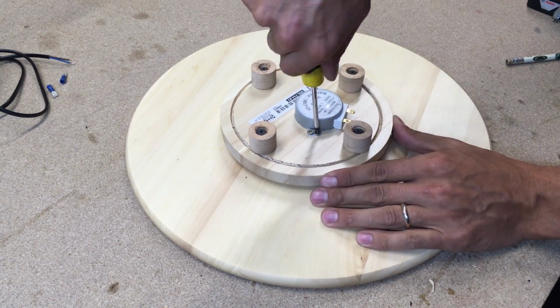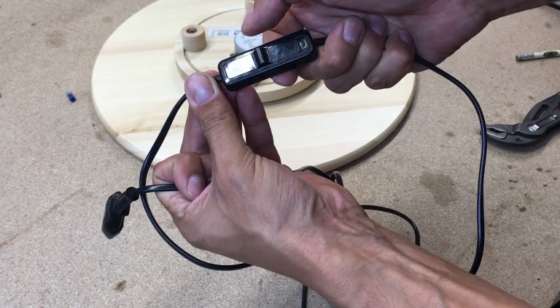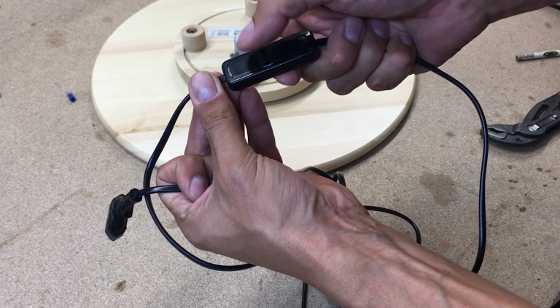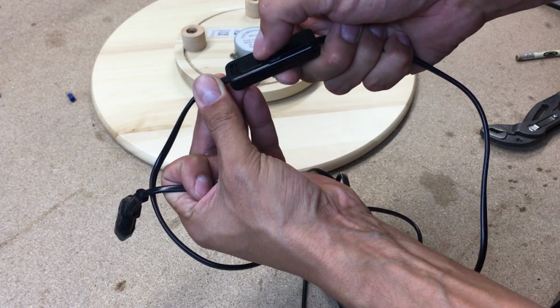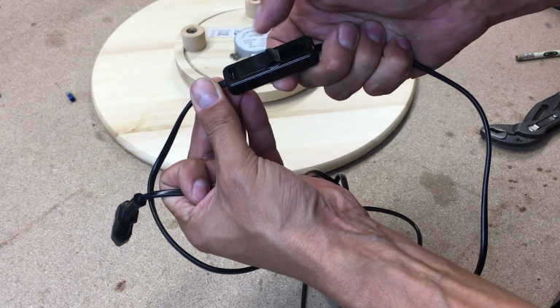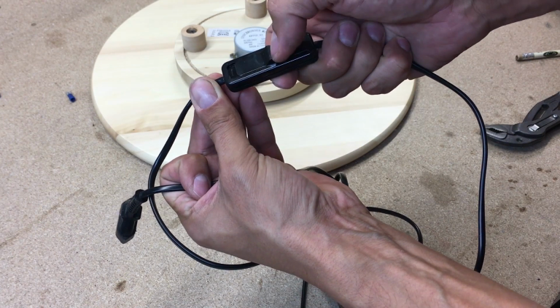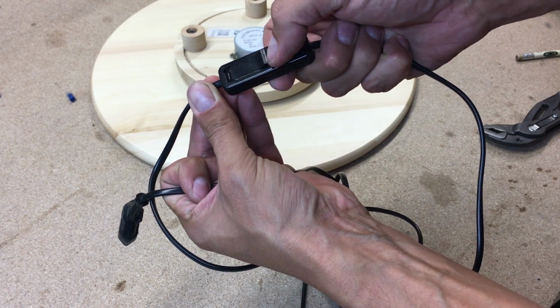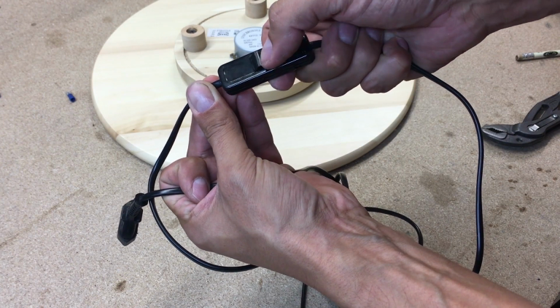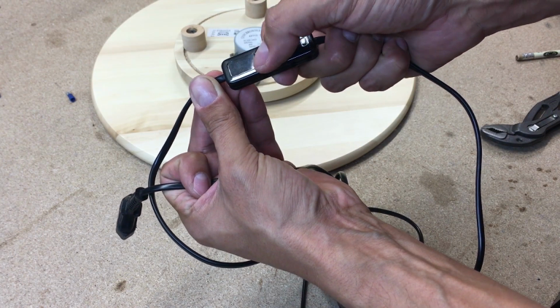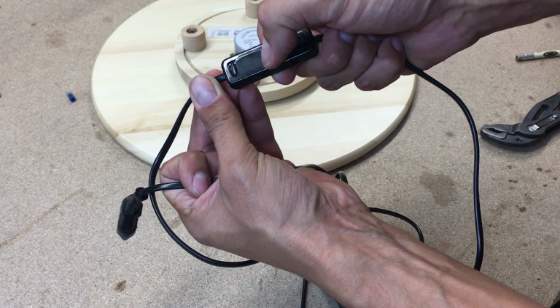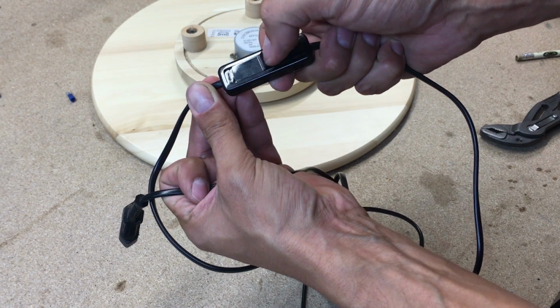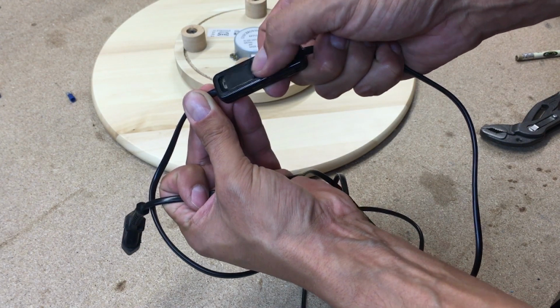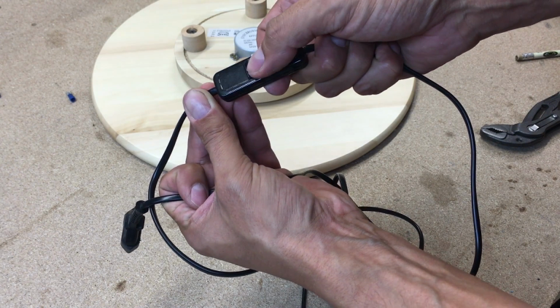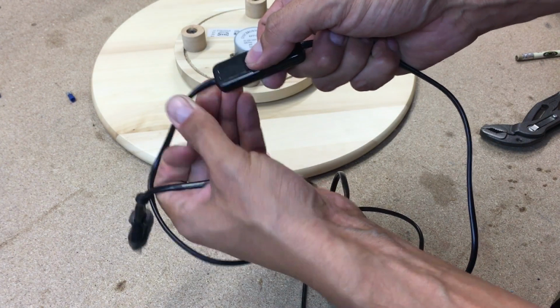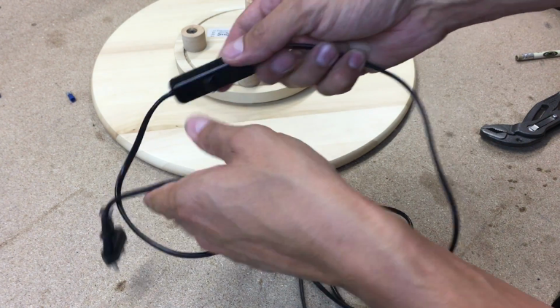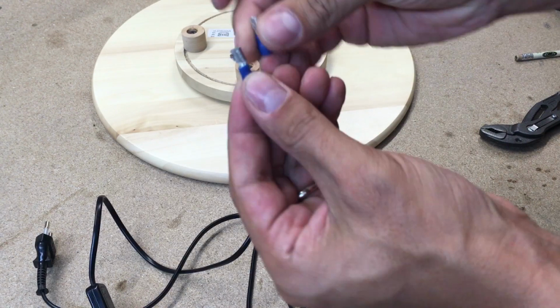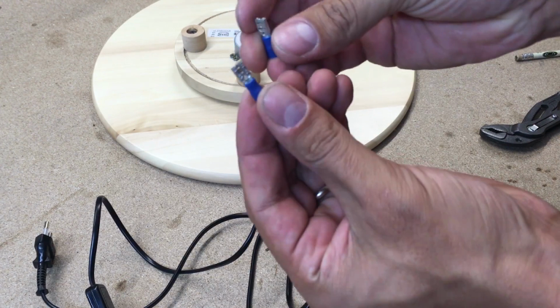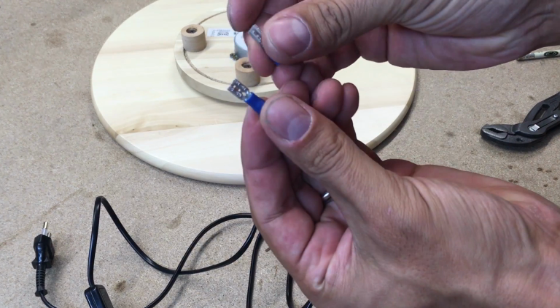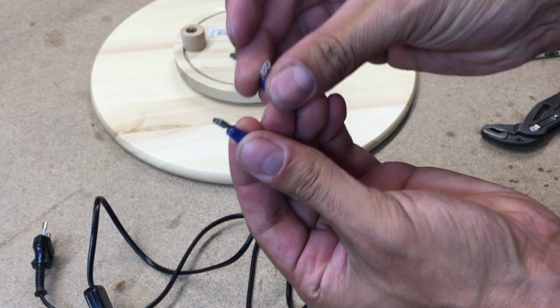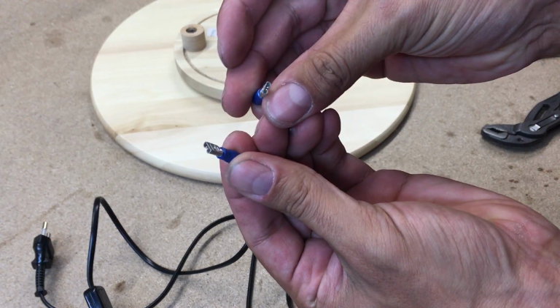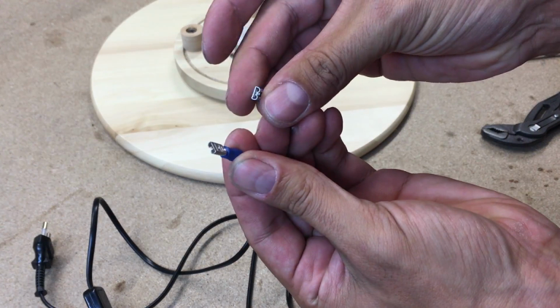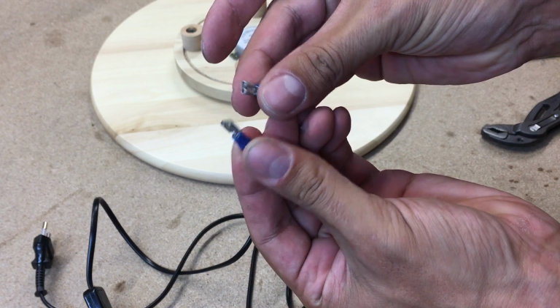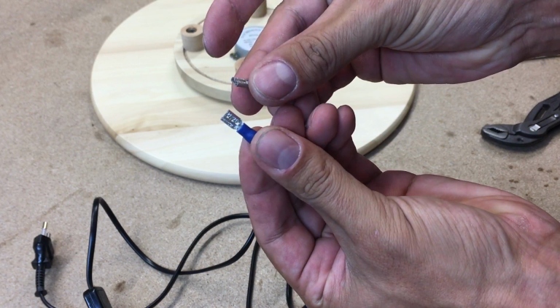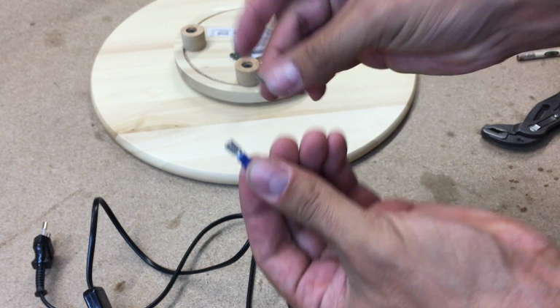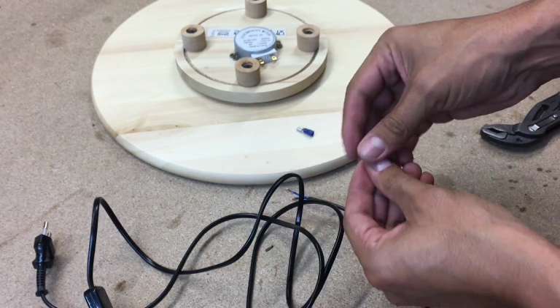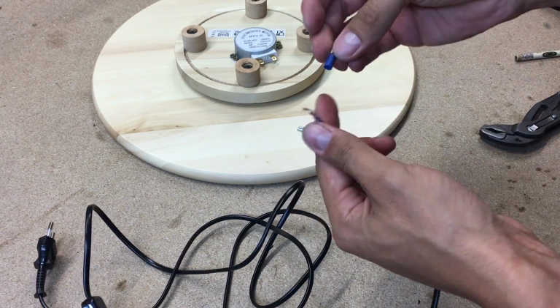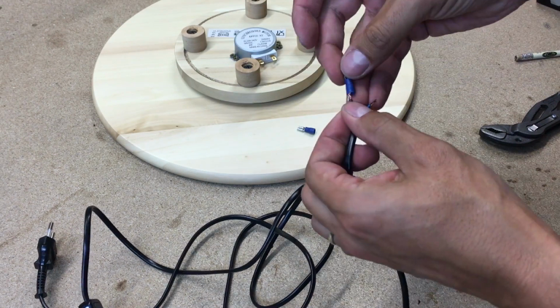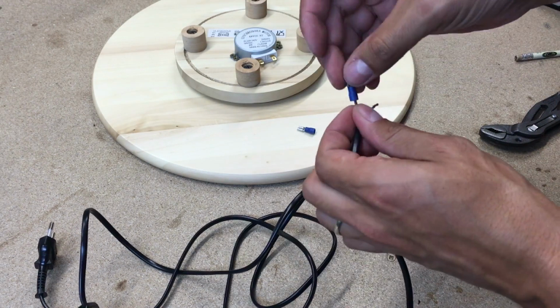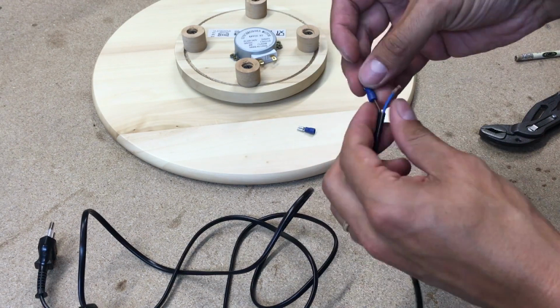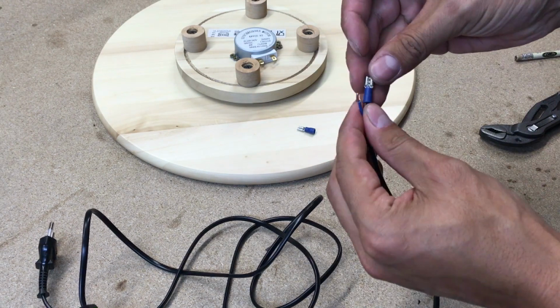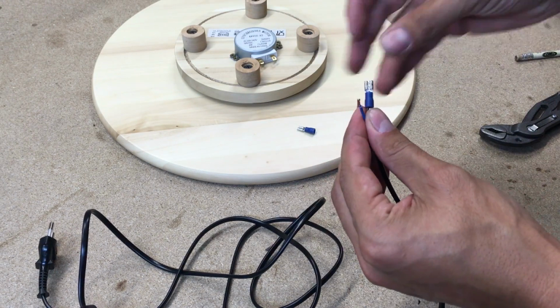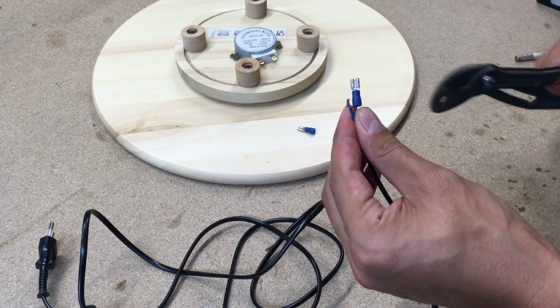At the local hardware store I picked up a power wire with an on-off switch. I clamped two female wire connectors and connected them to the motor.